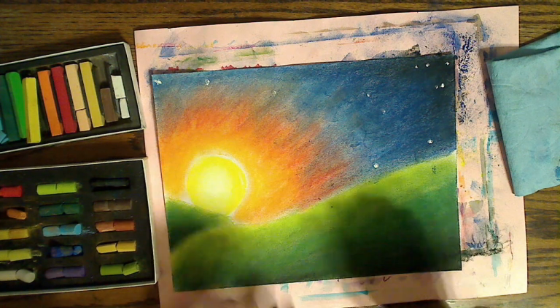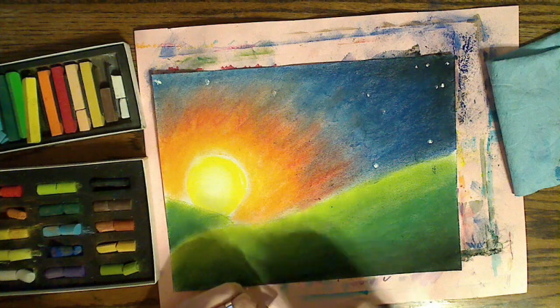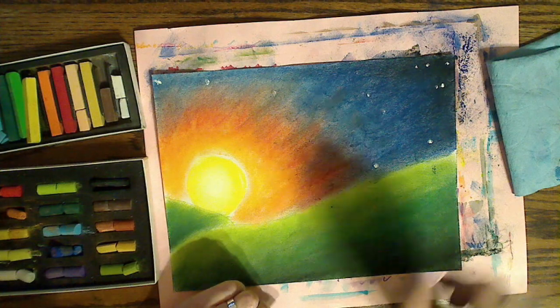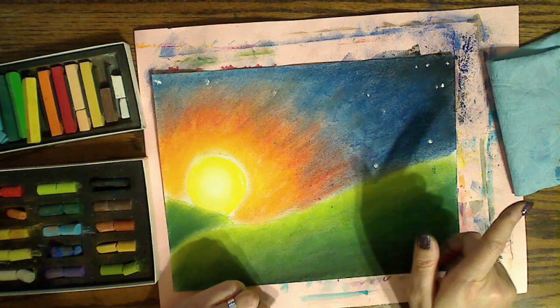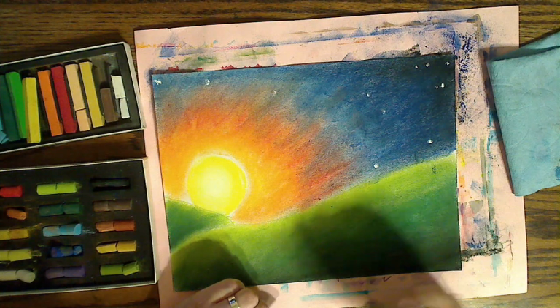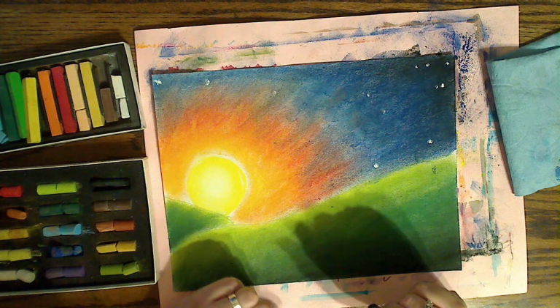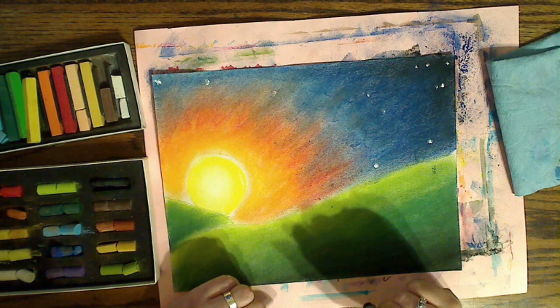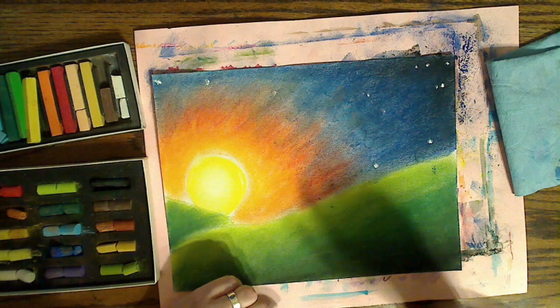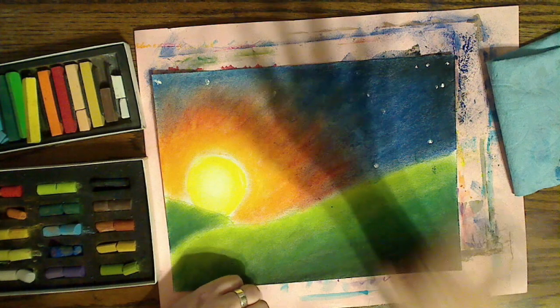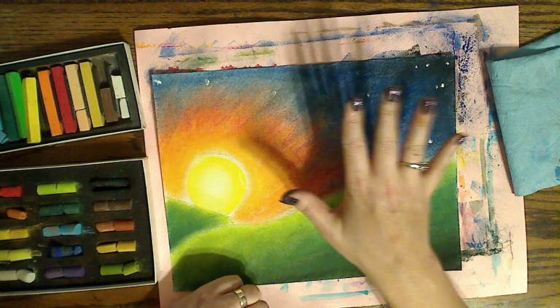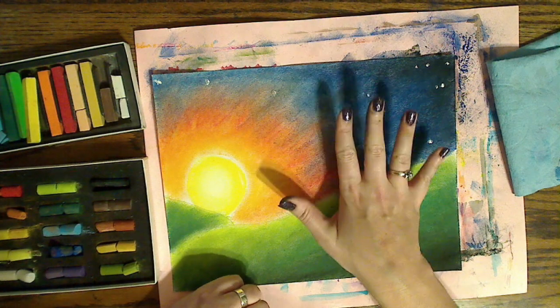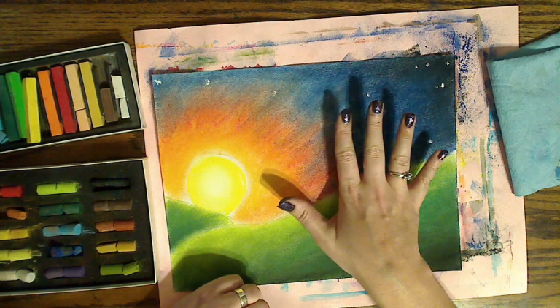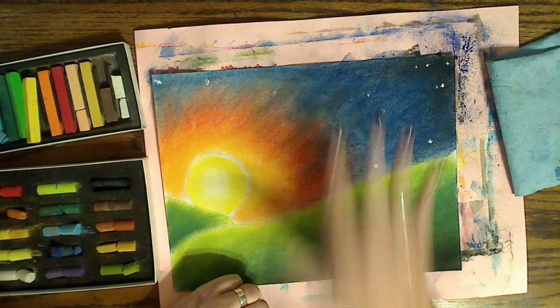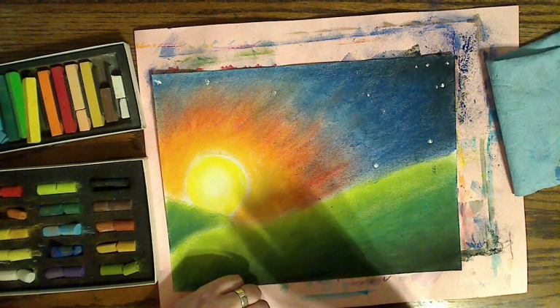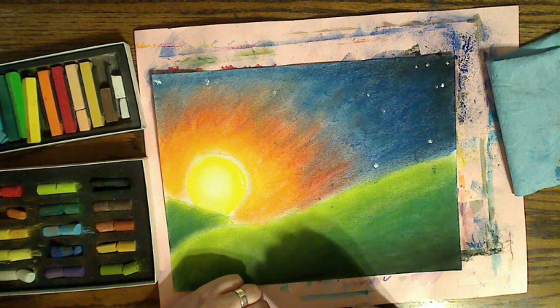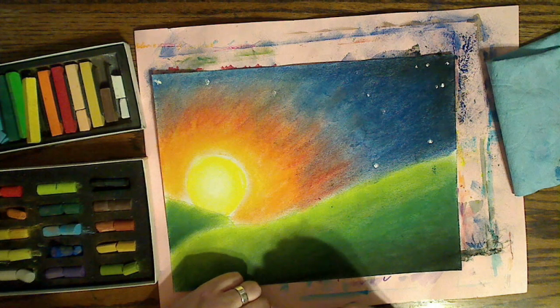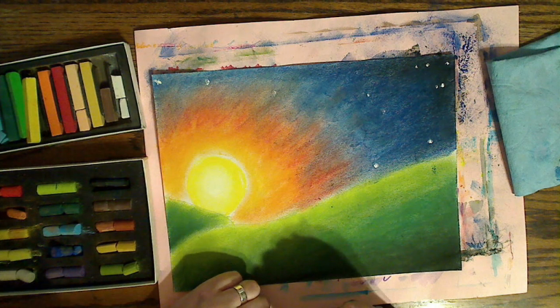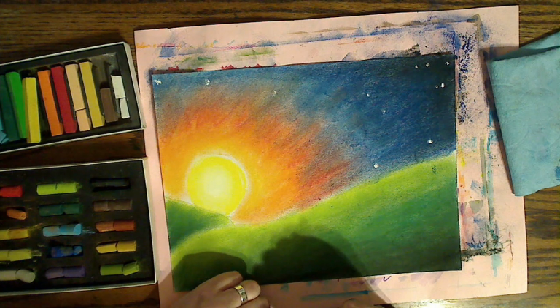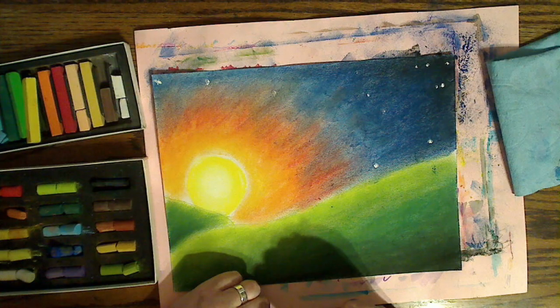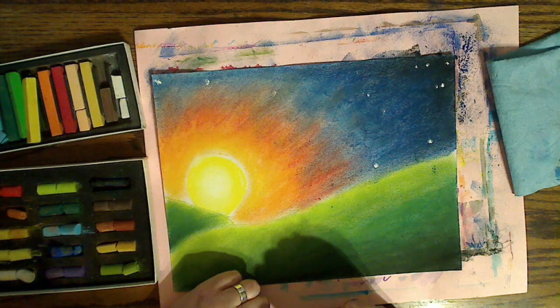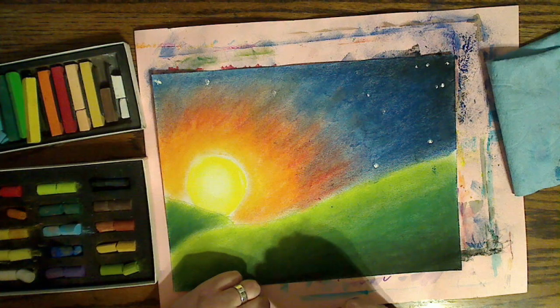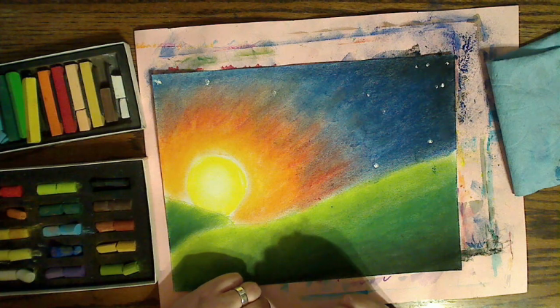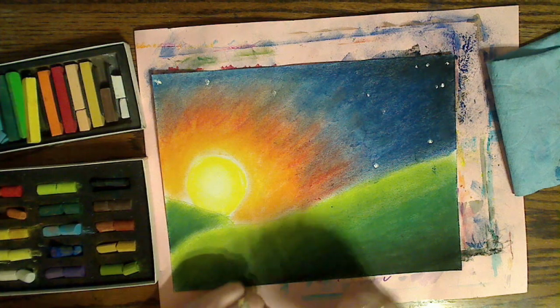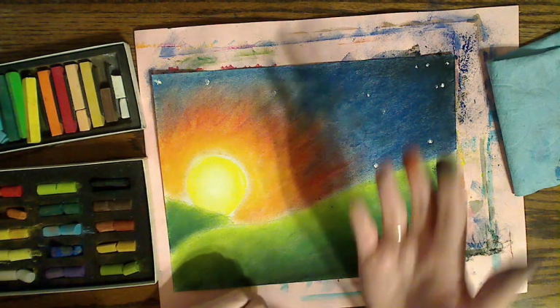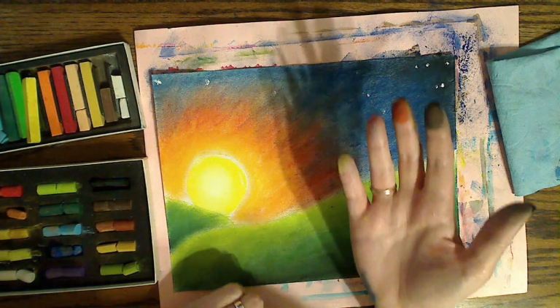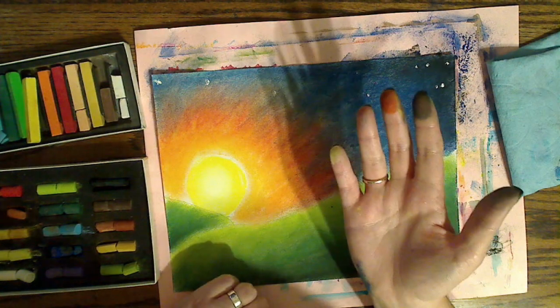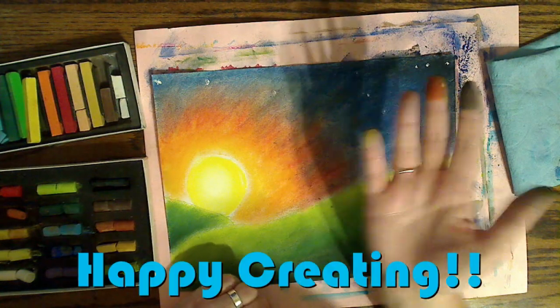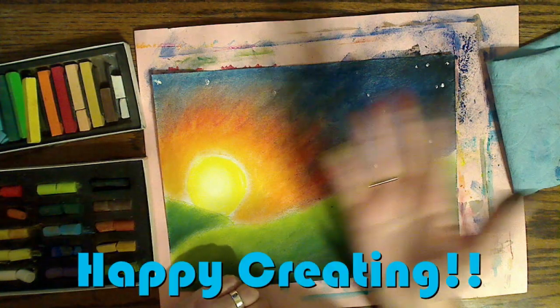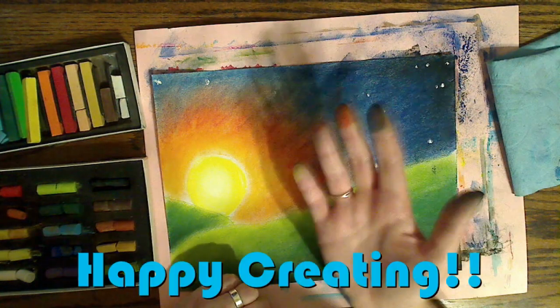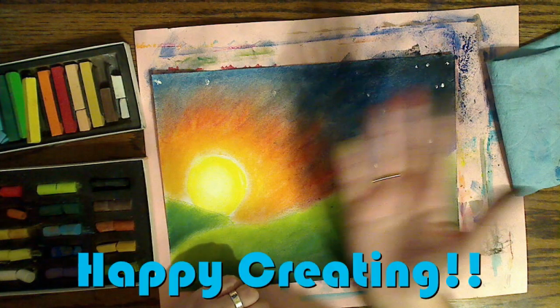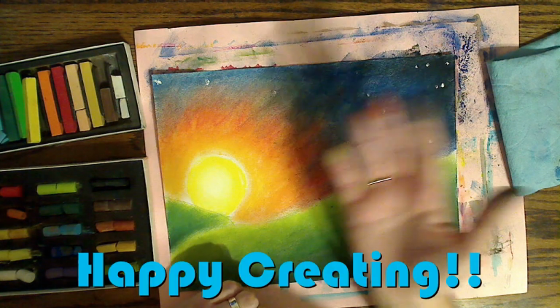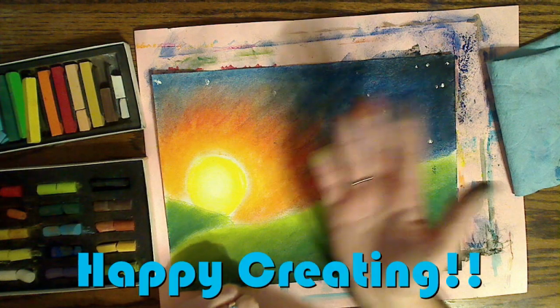Find an image, draw it out first, color it in, and tomorrow on the live we will make a fox that will go right on top of this. Happy creating!